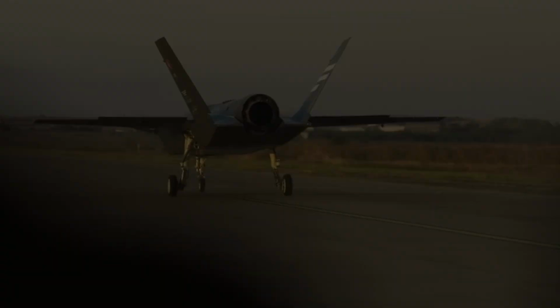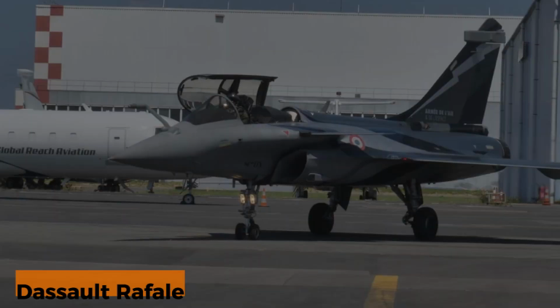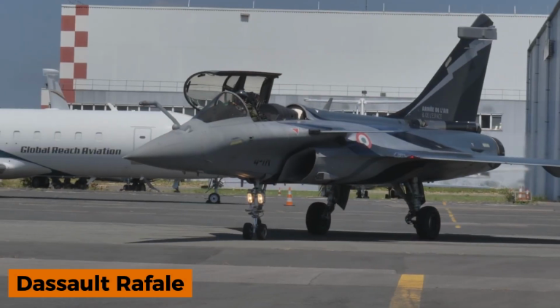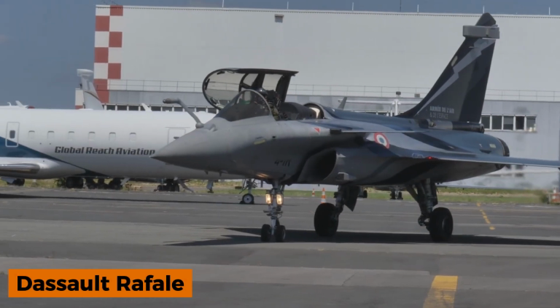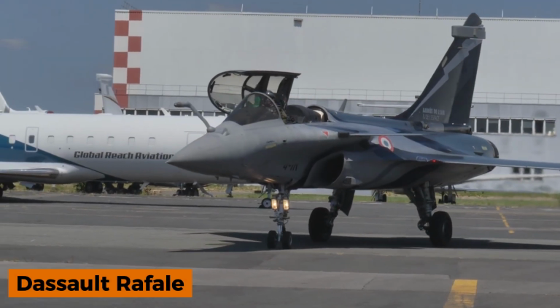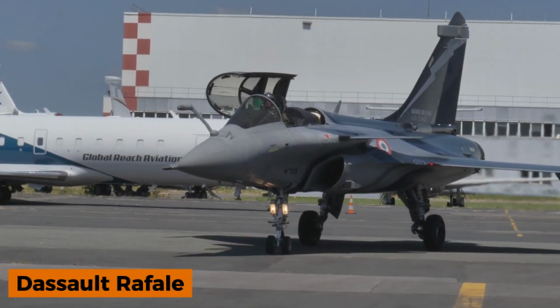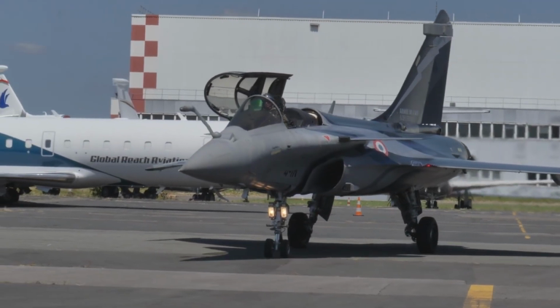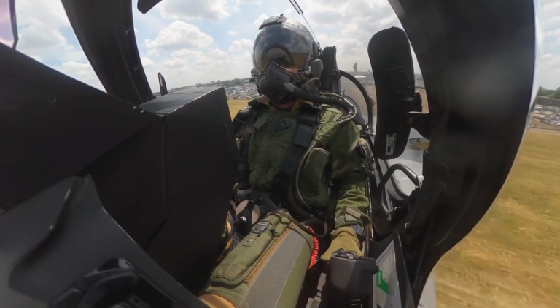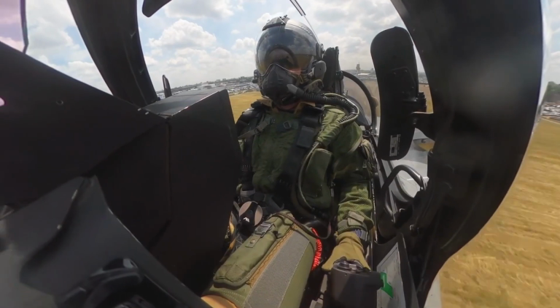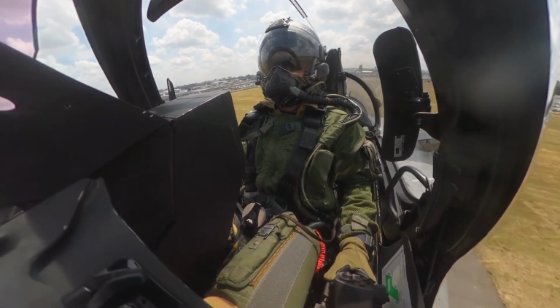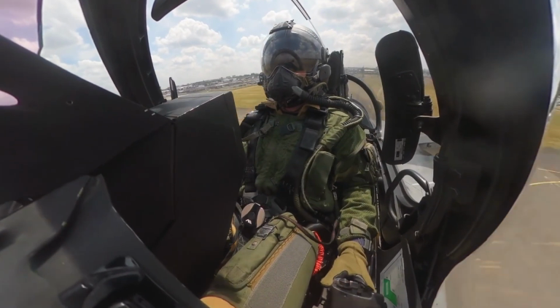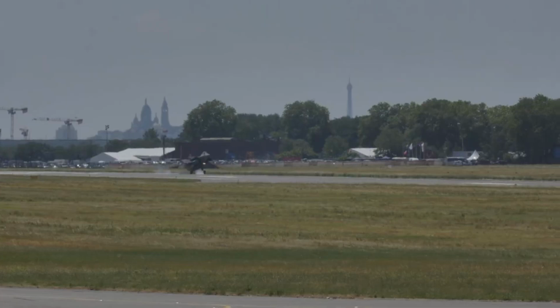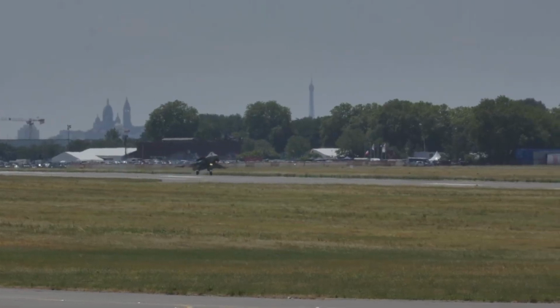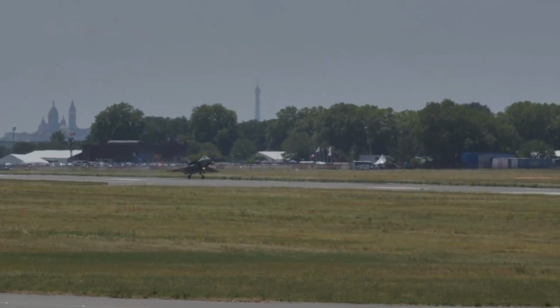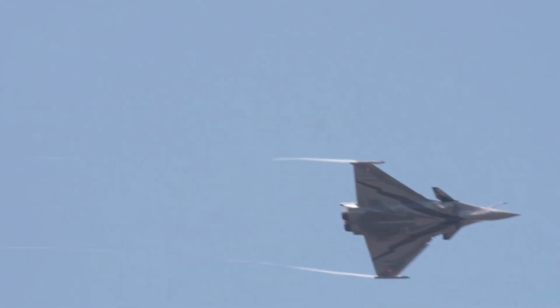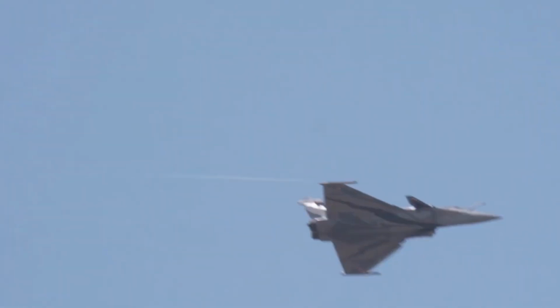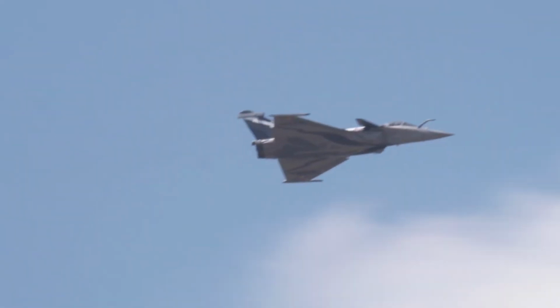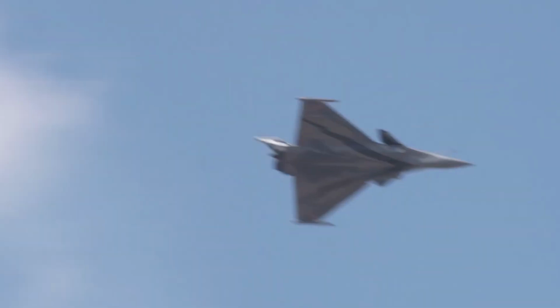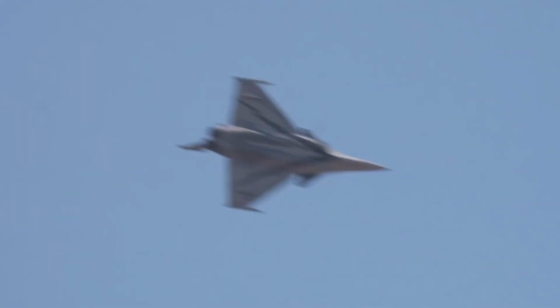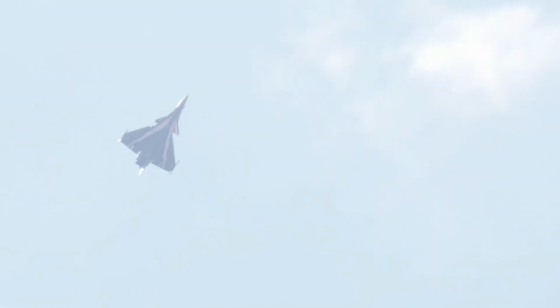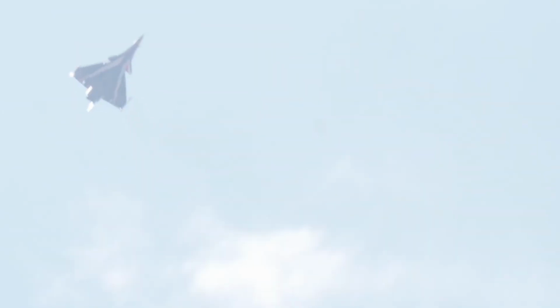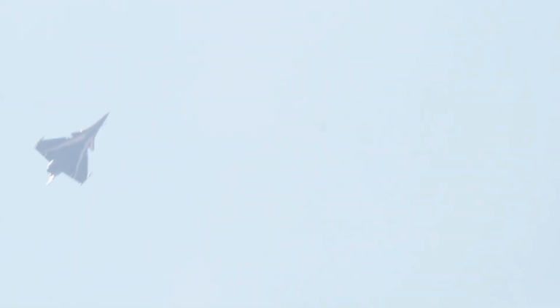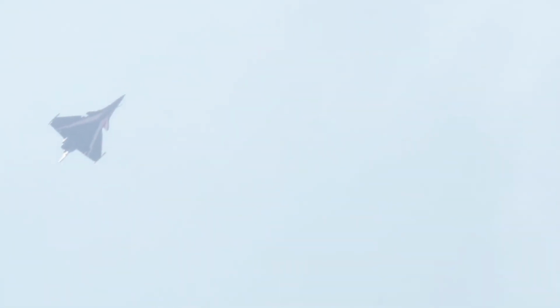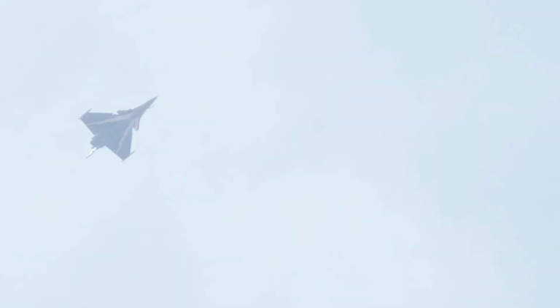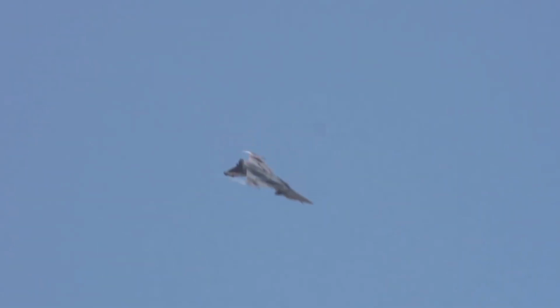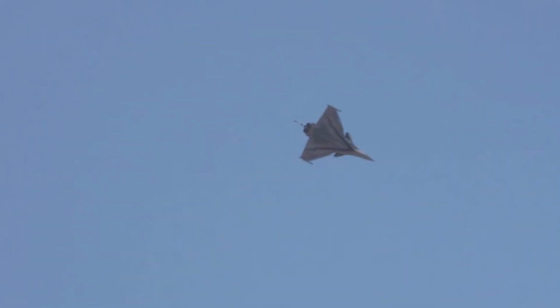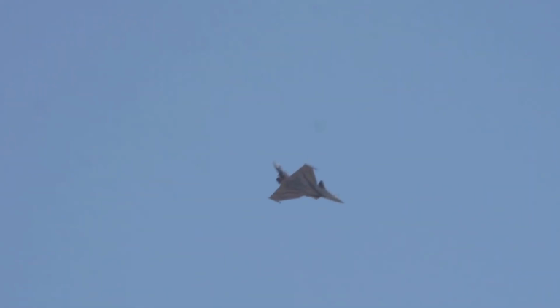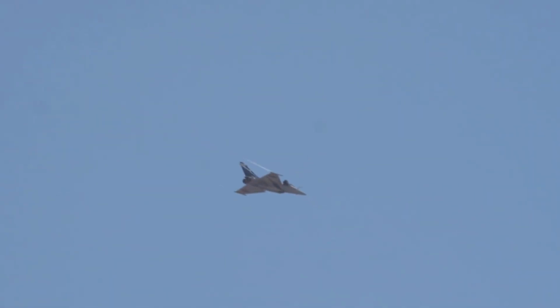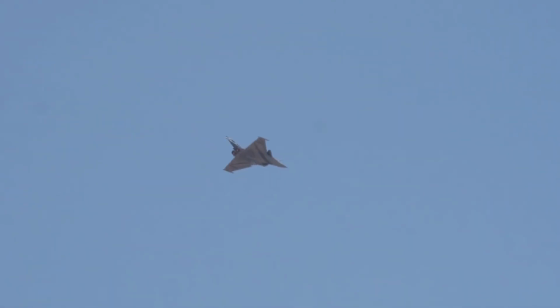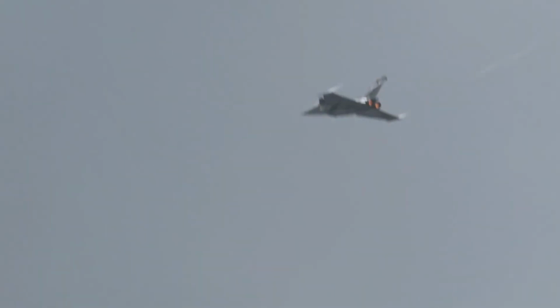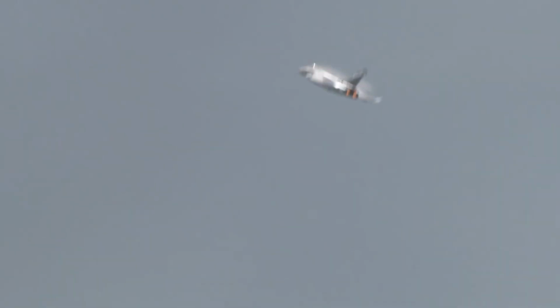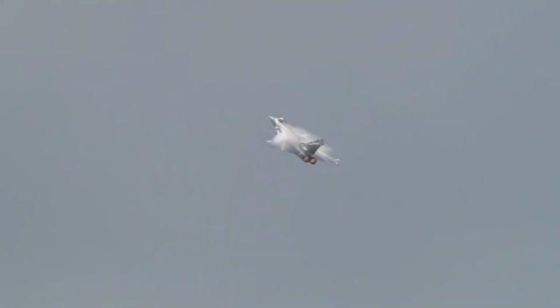Let's head back to France to explore the Dassault Rafale, a fourth-generation multi-role fighter with remarkable design features. Often described as an omni-role aircraft, the Rafale is built to excel in every mission type.